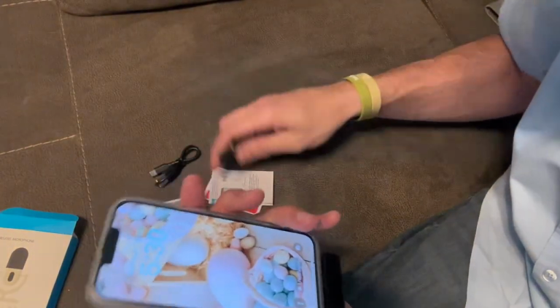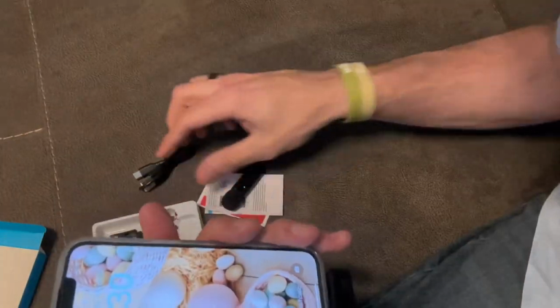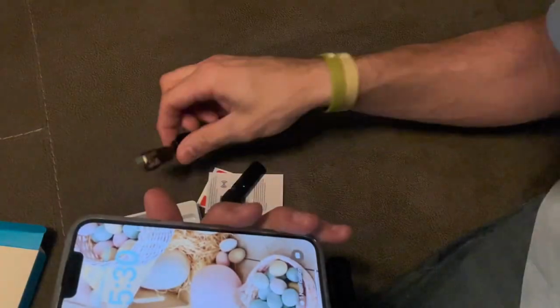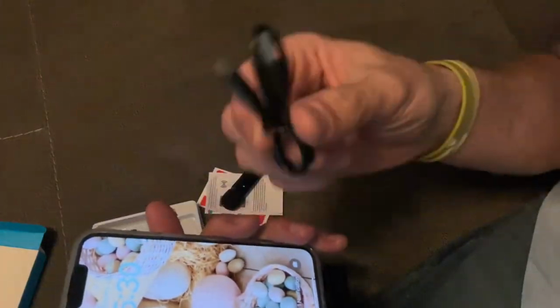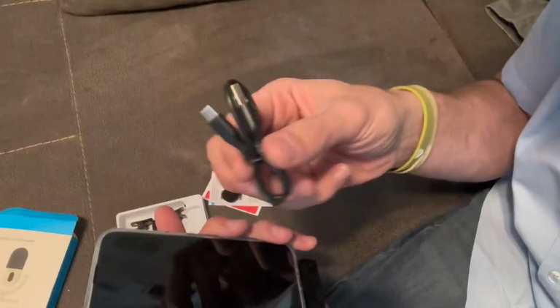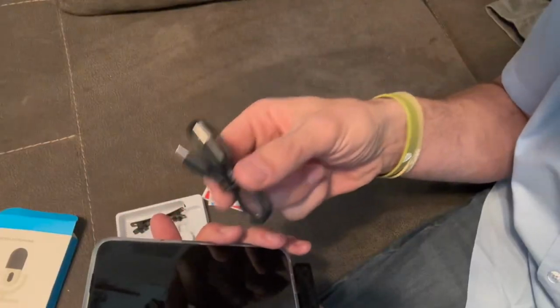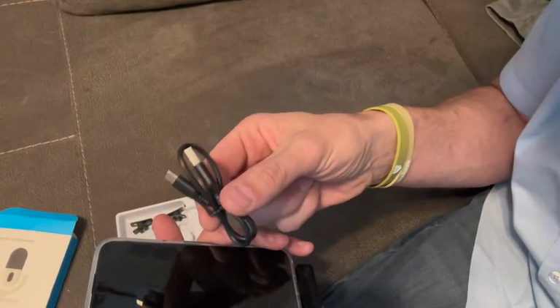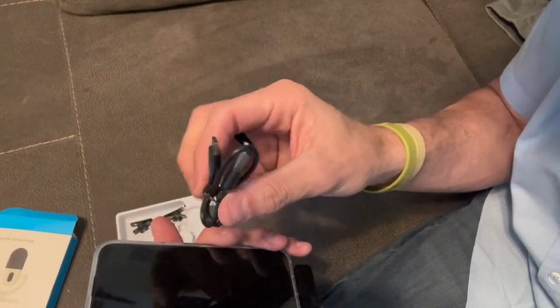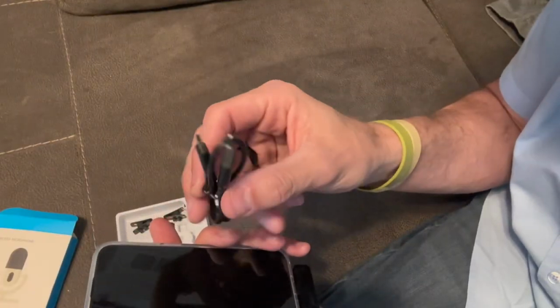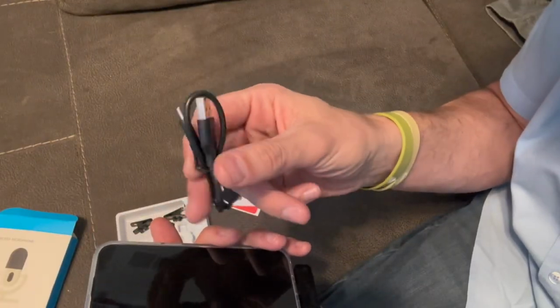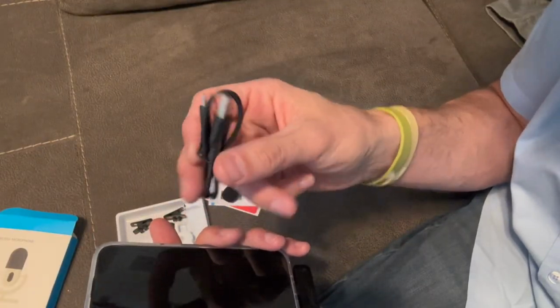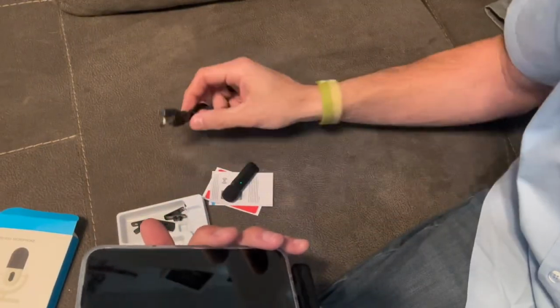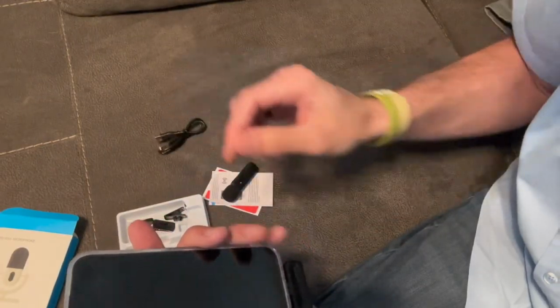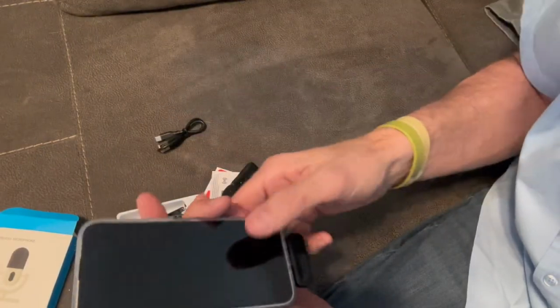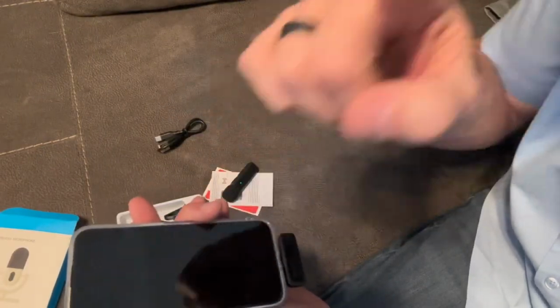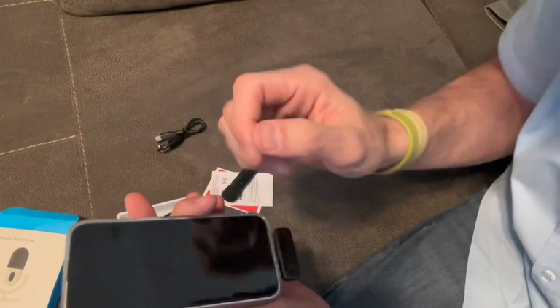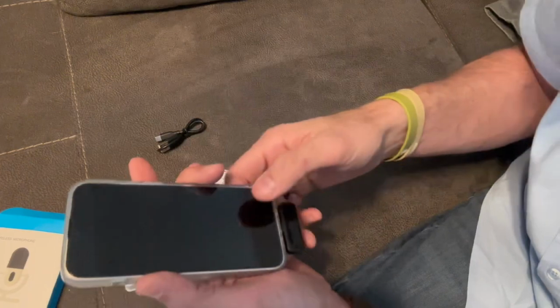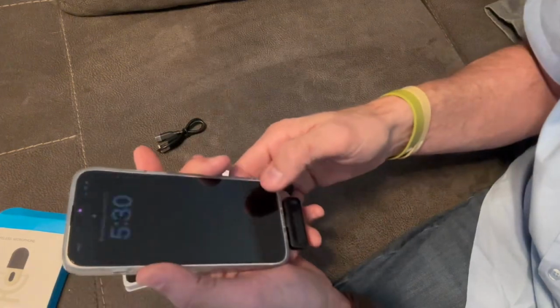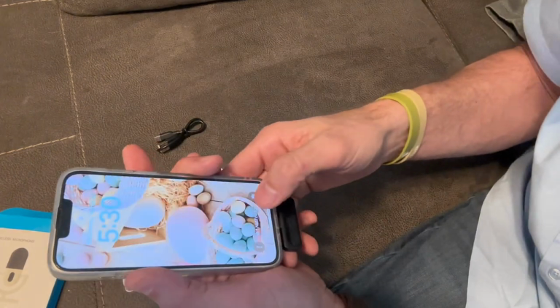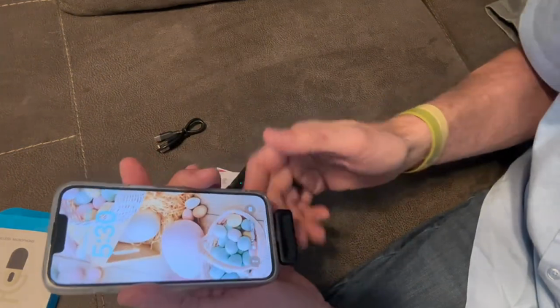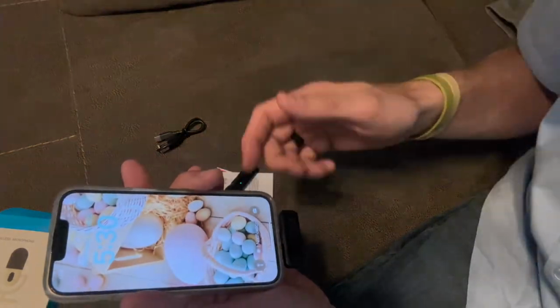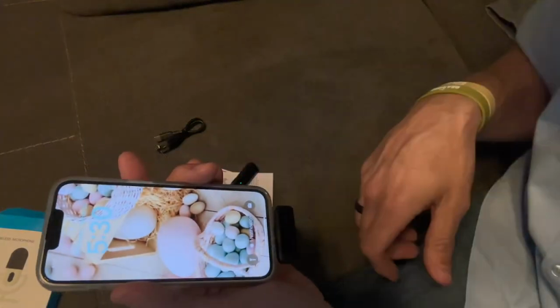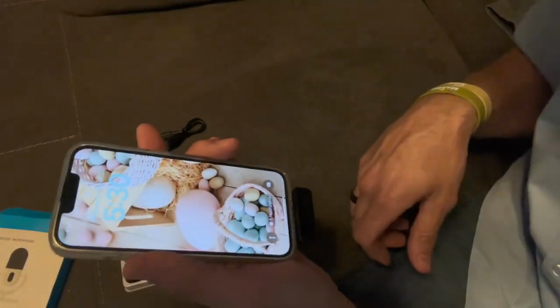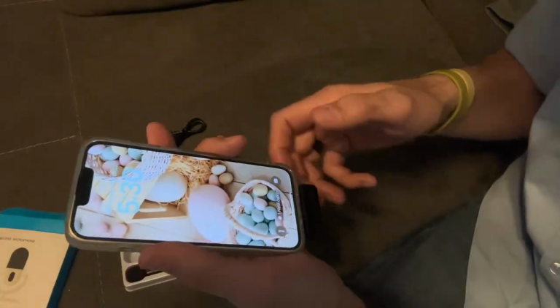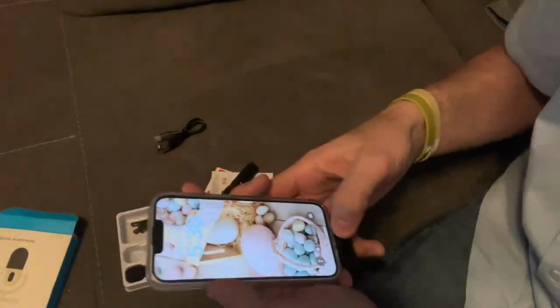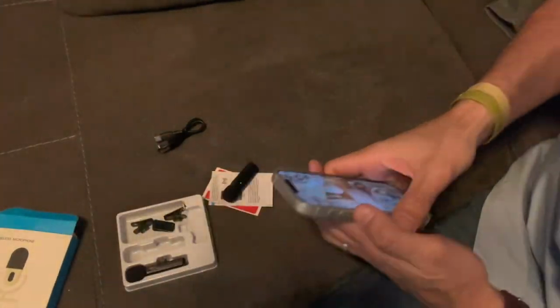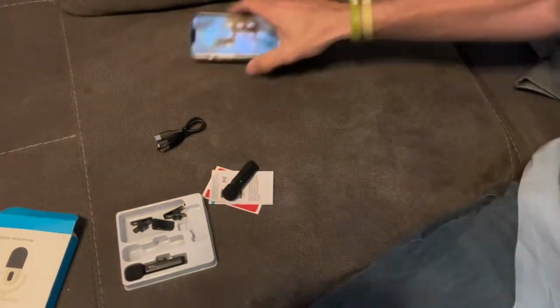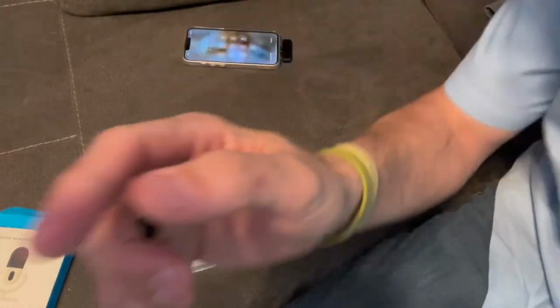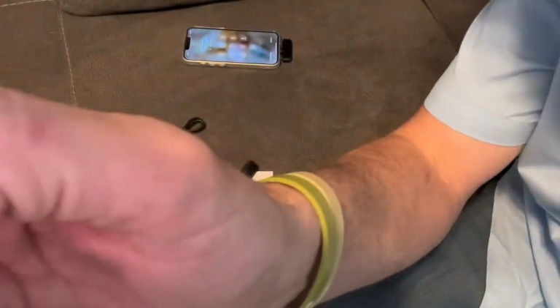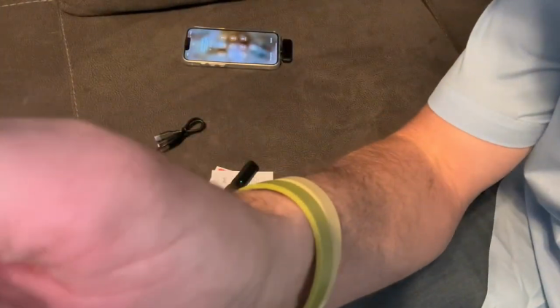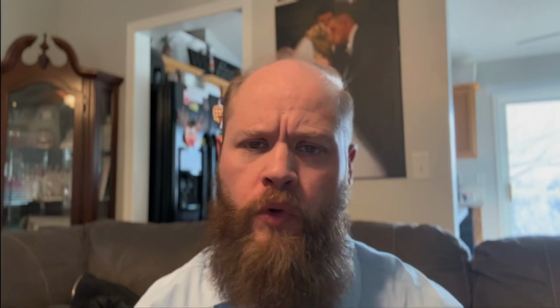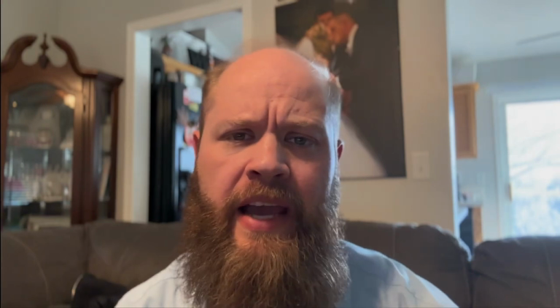I will note that this does not come with the charging base — it just comes with the cable, so keep that in mind. All right guys, let's give it a sound check and see what it sounds like.